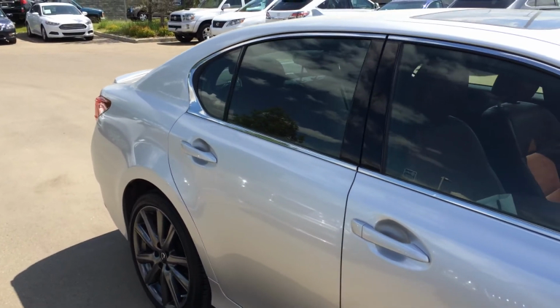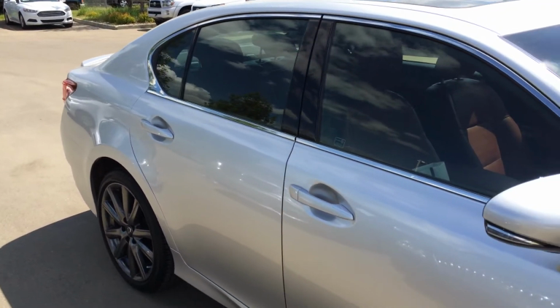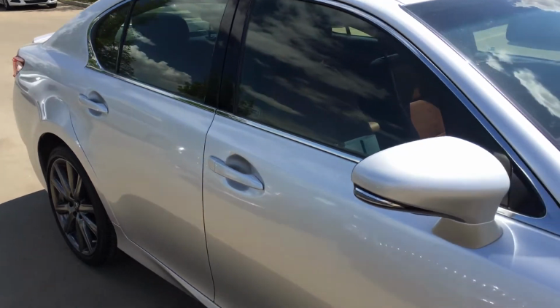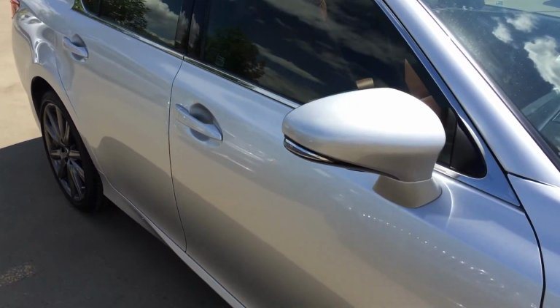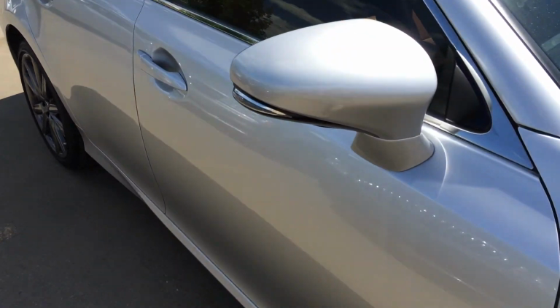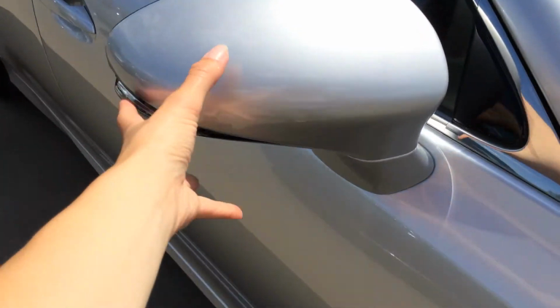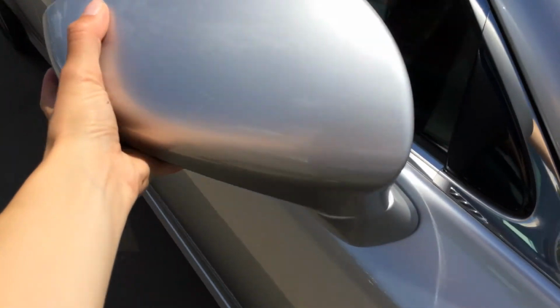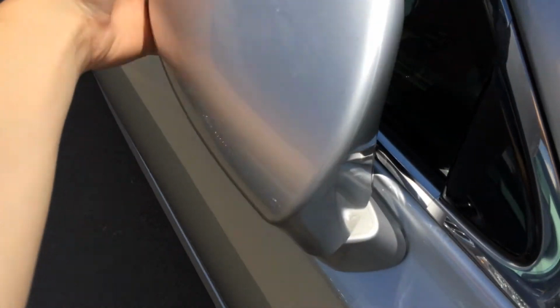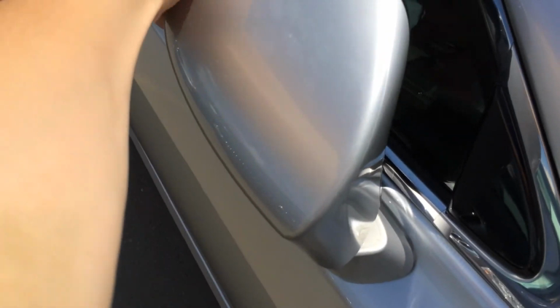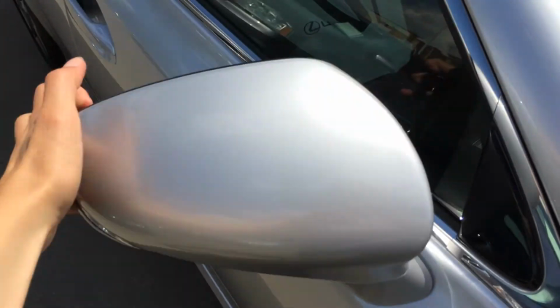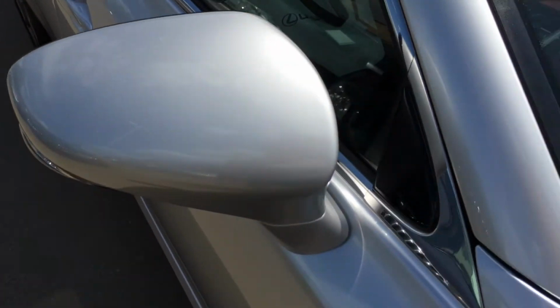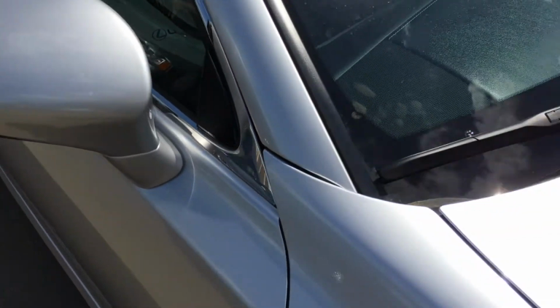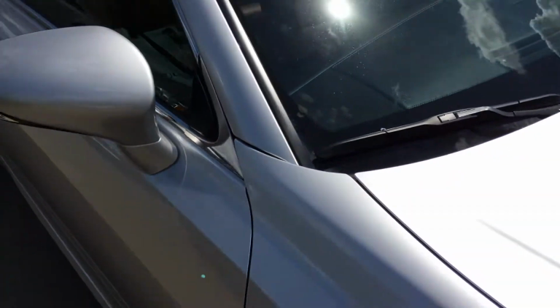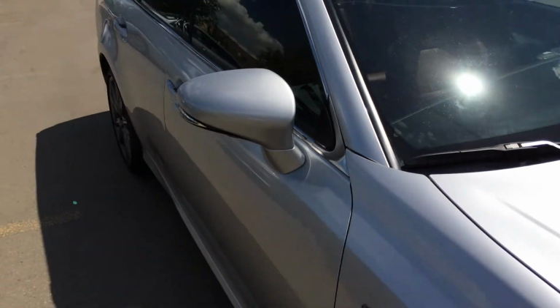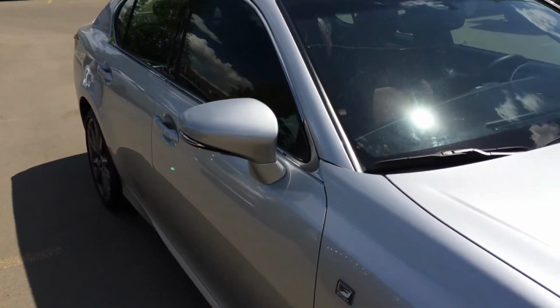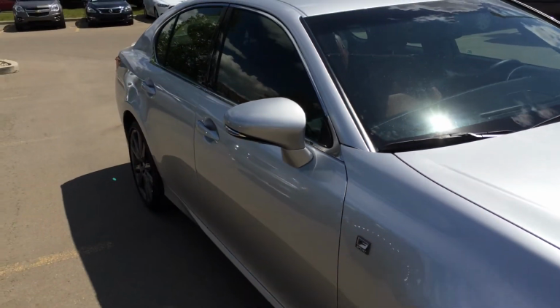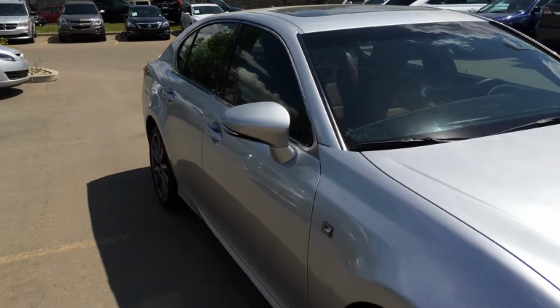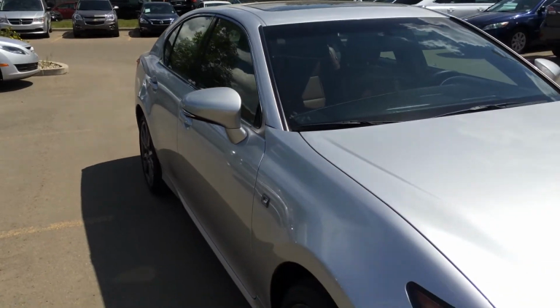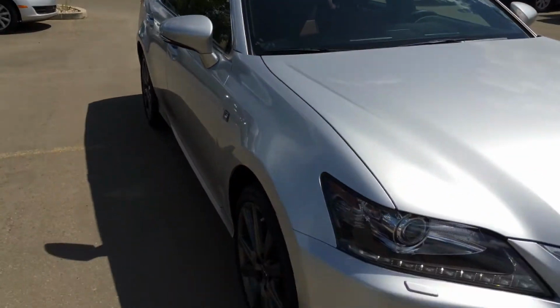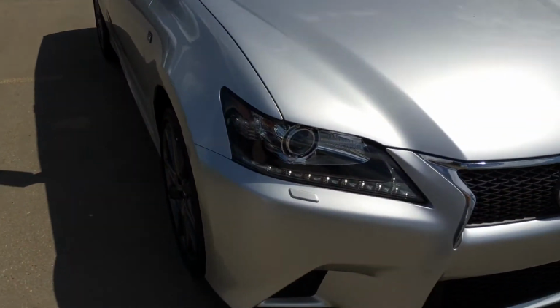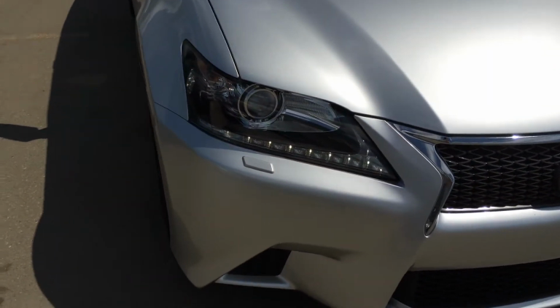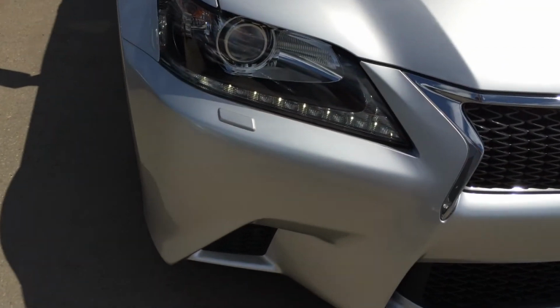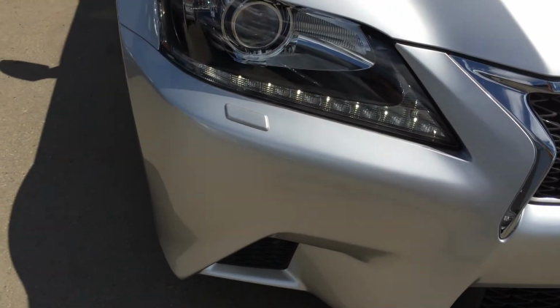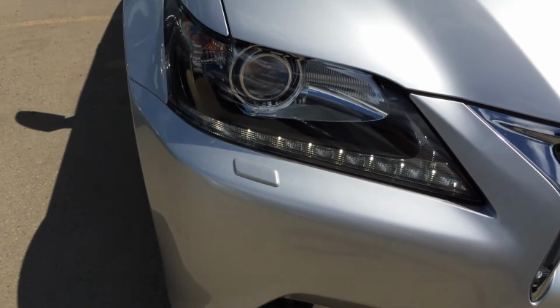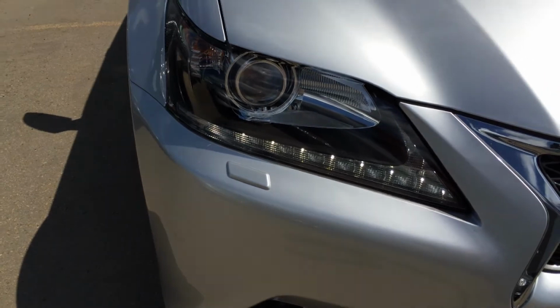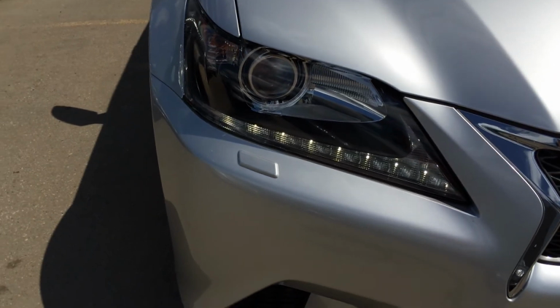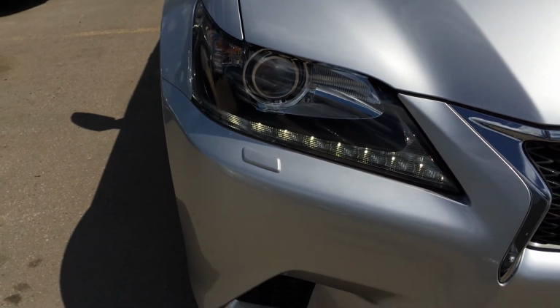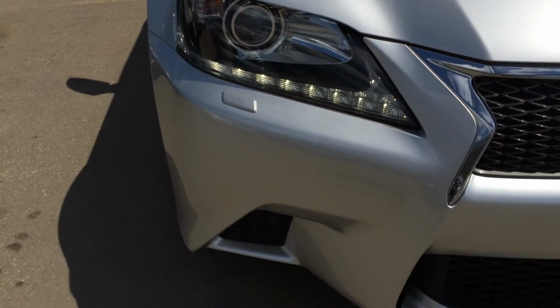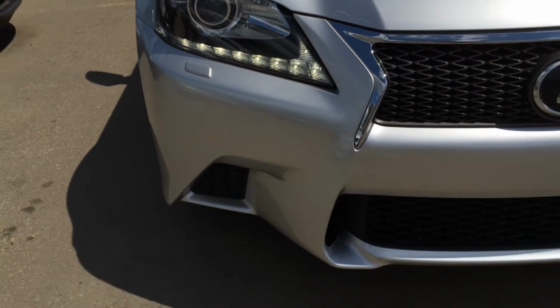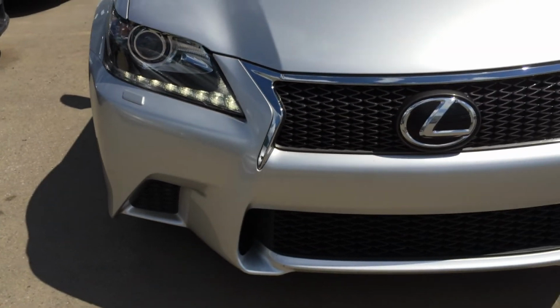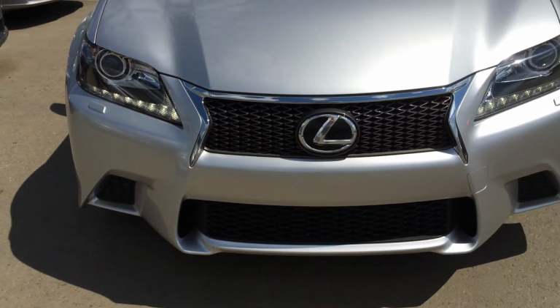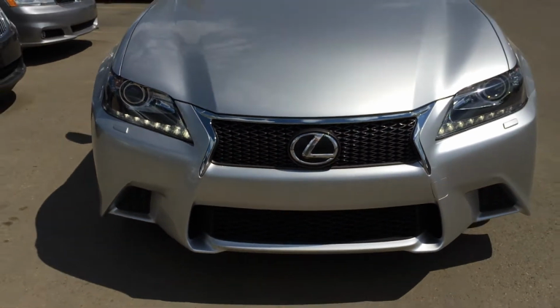You have your integrated turn signal lights in your side mirrors, and you can fold them shut. You have your puddle lamp lights underneath. You have your LED daytime running strip lights, HID headlamps, headlamp washers. And you have an engine block heater as well.